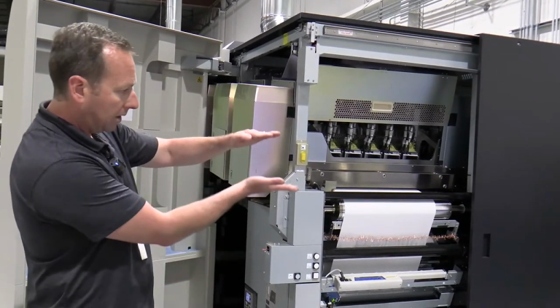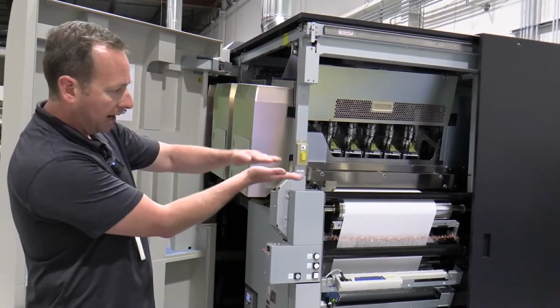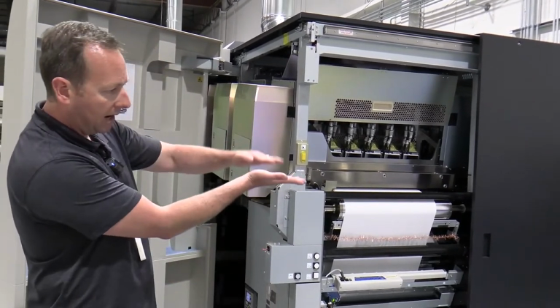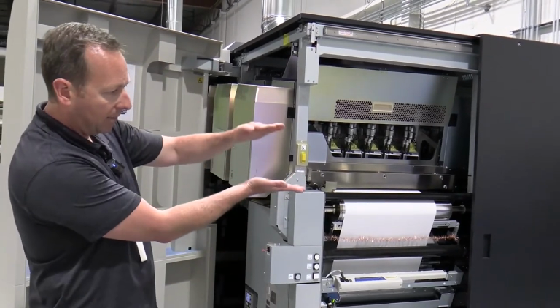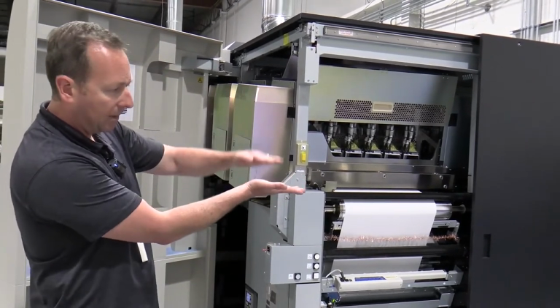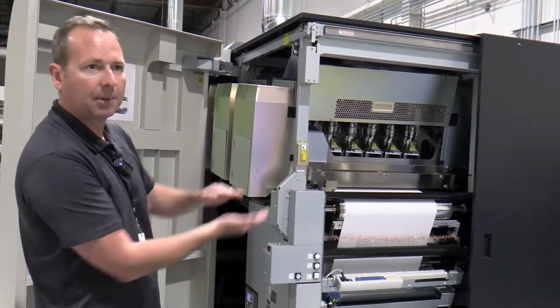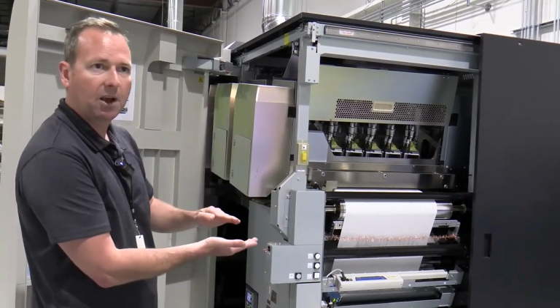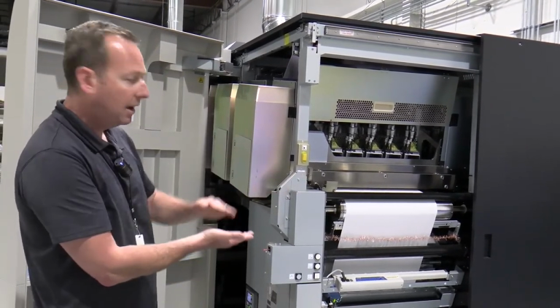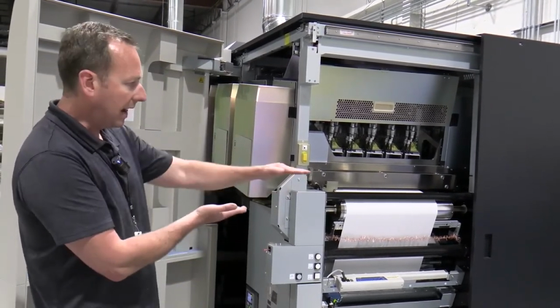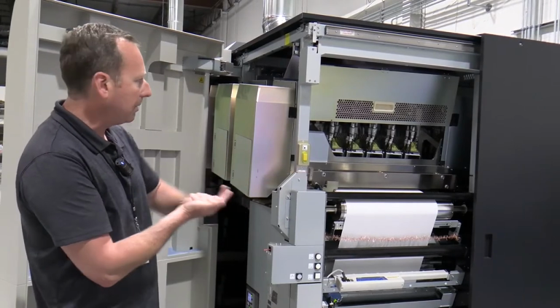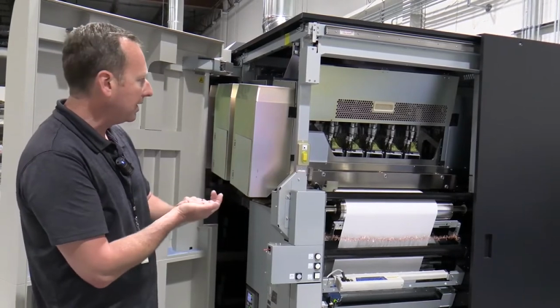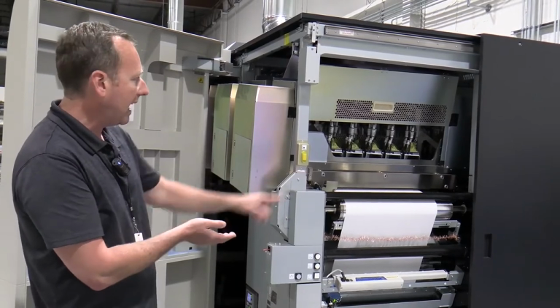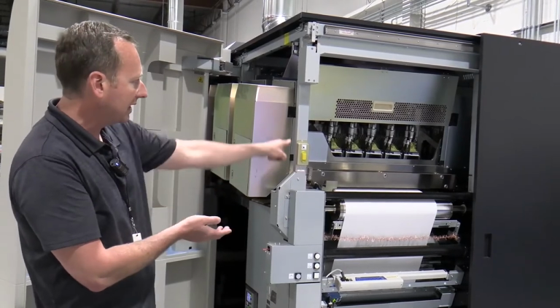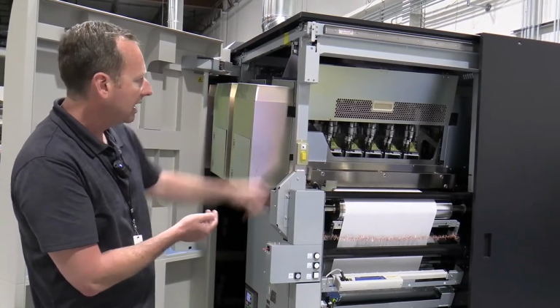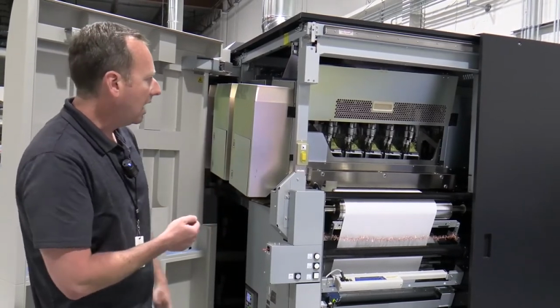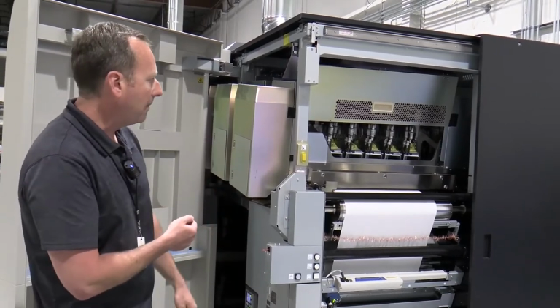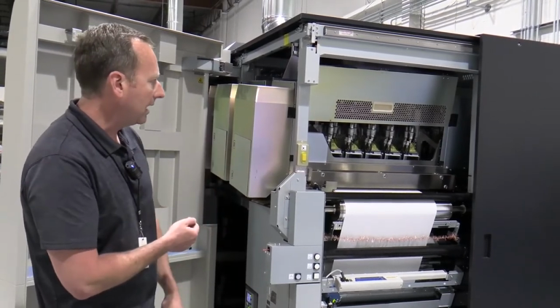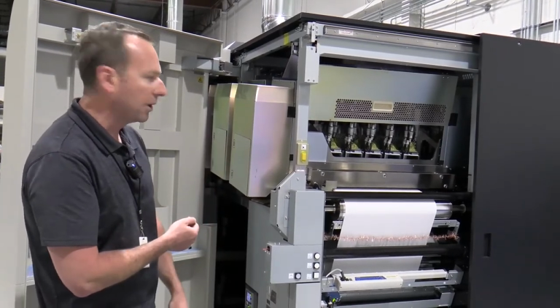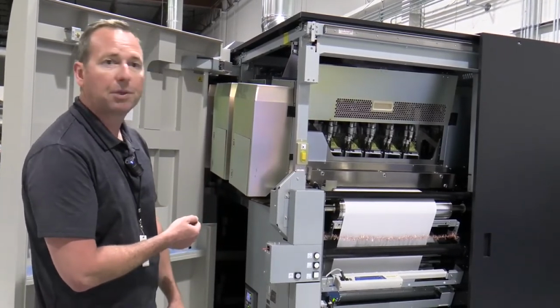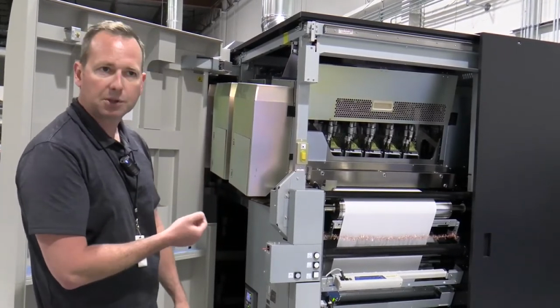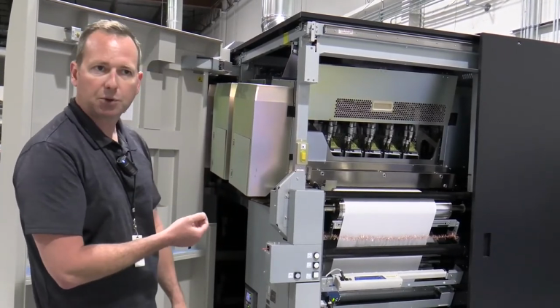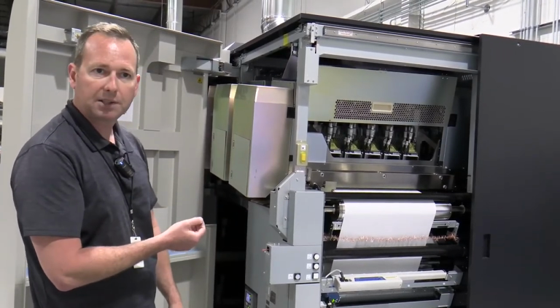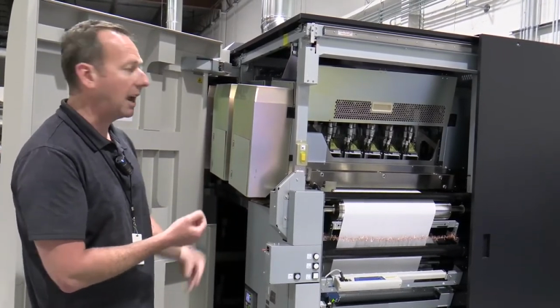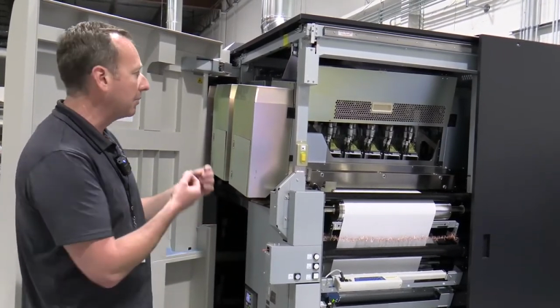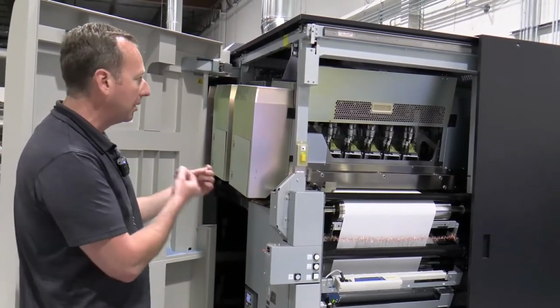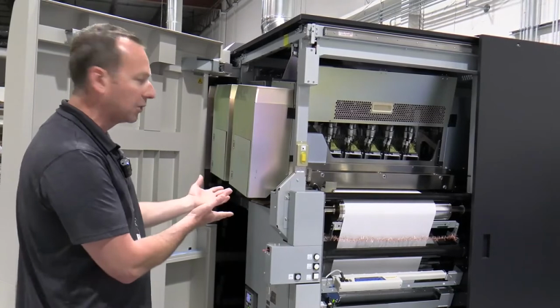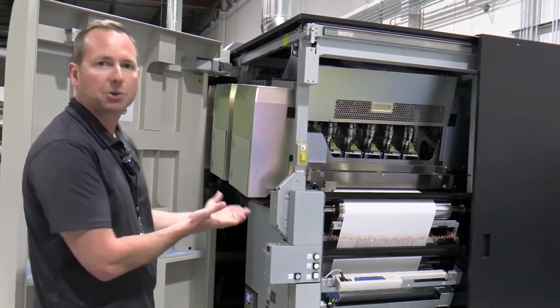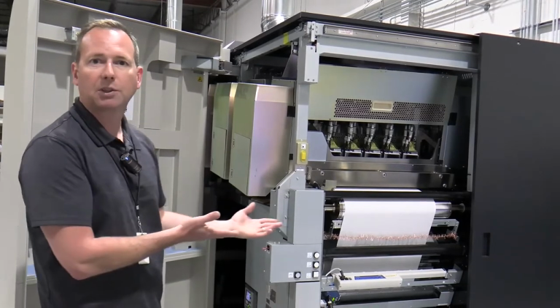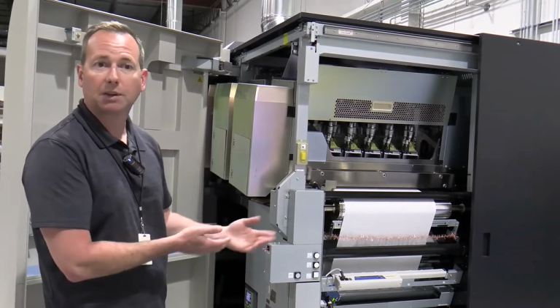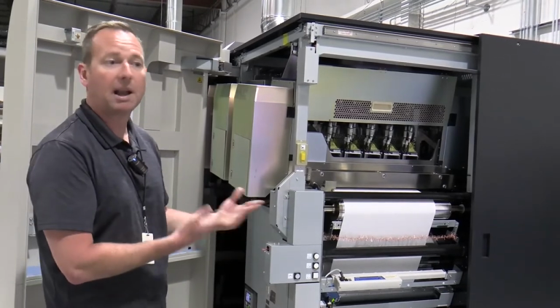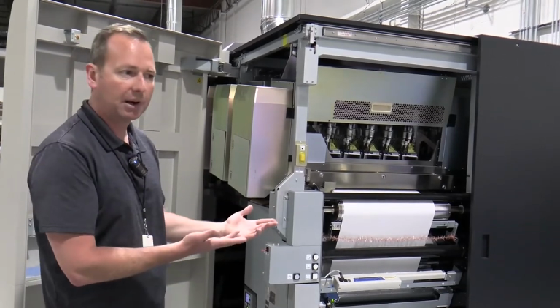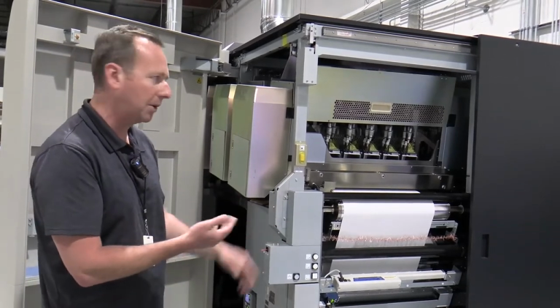With the print head array coming up and coming down, not just being on a z-axis, it can print on thicker substrates and it can print on thinner substrates. It gives a lot of variability.